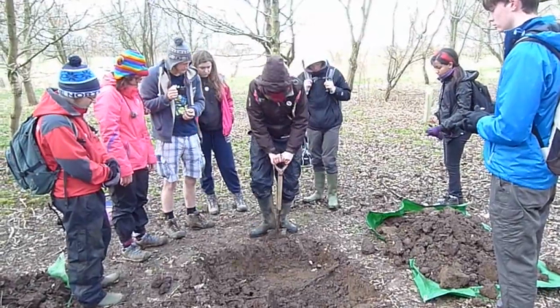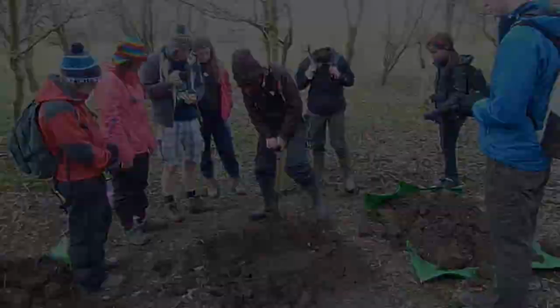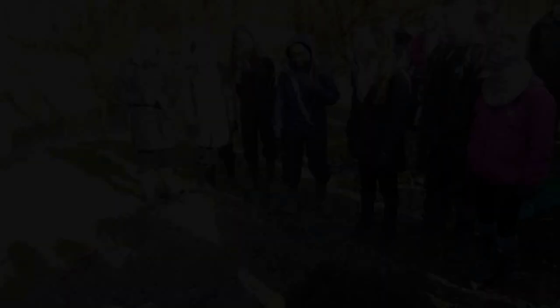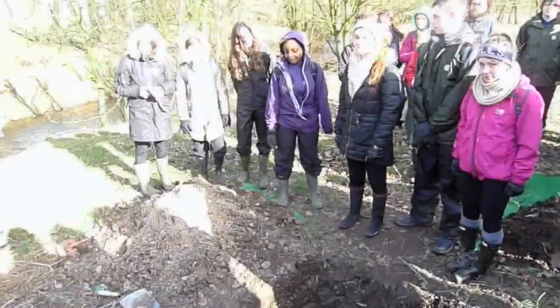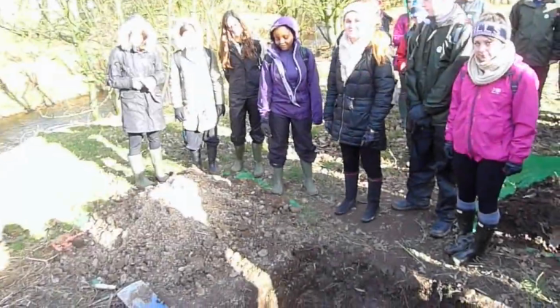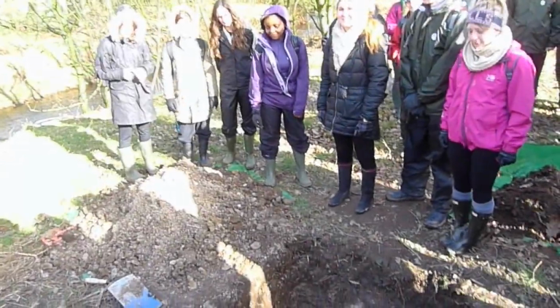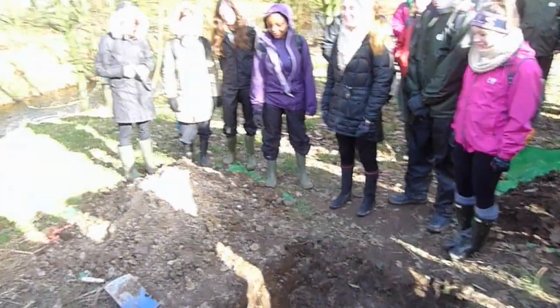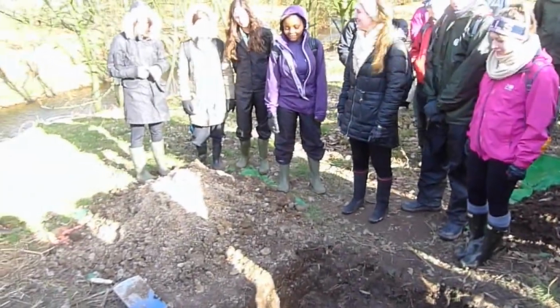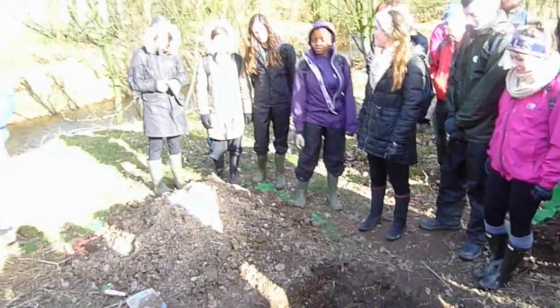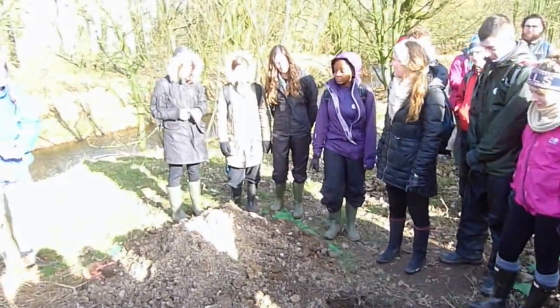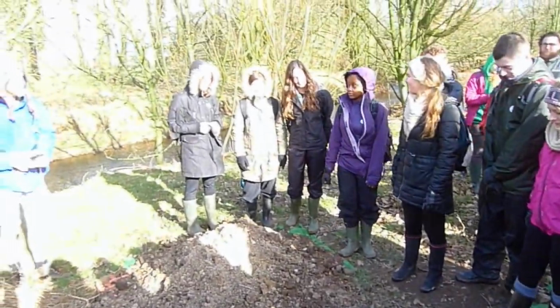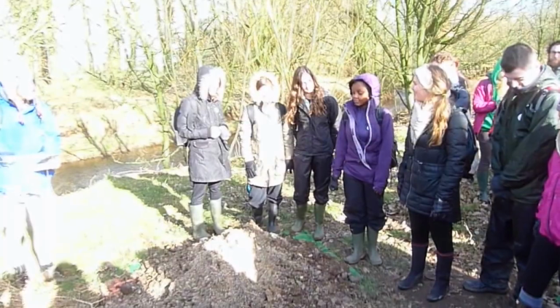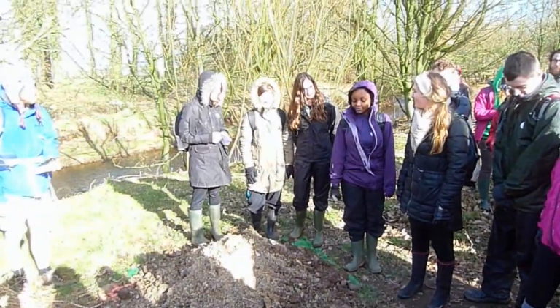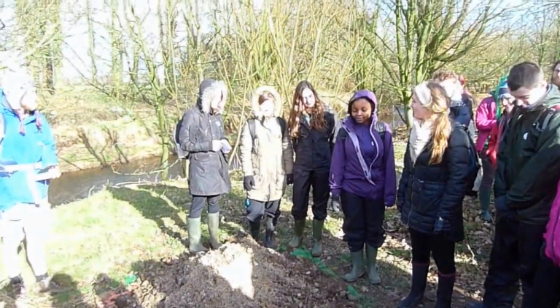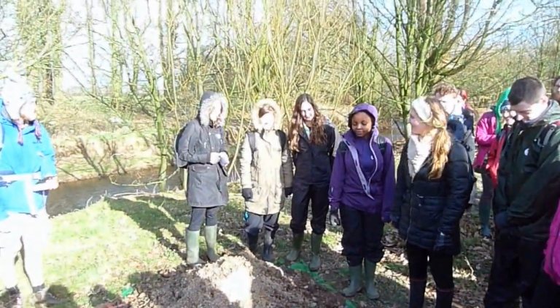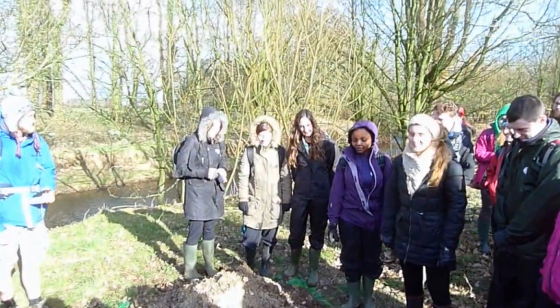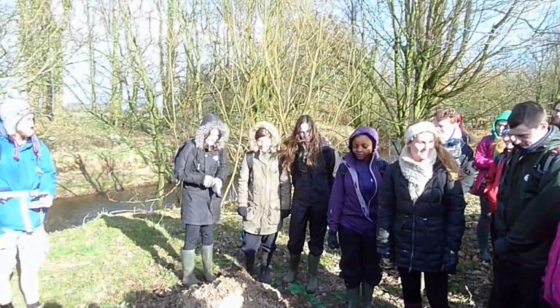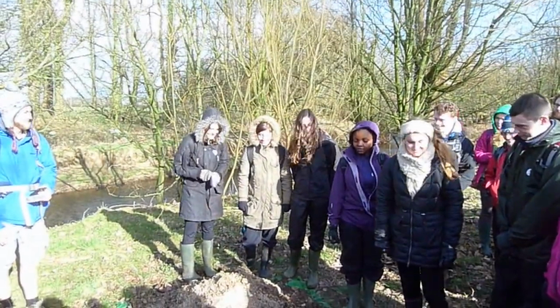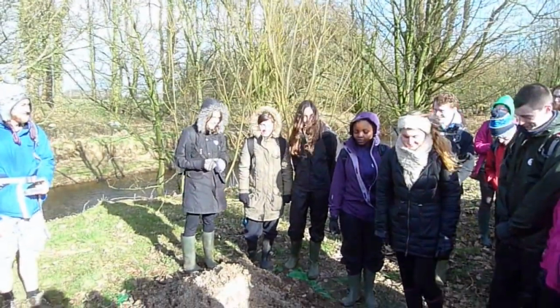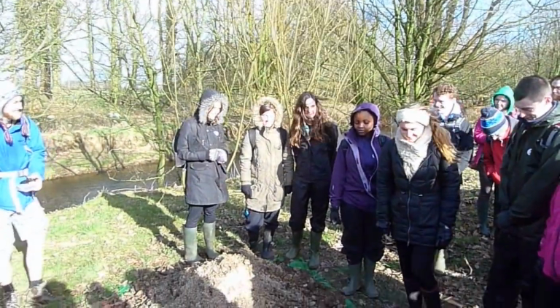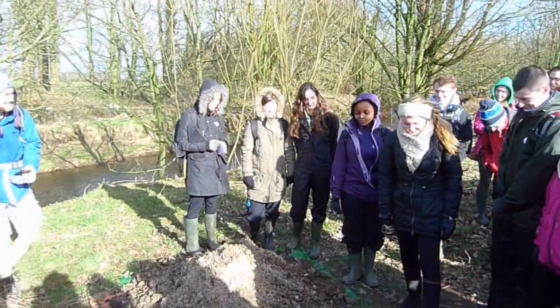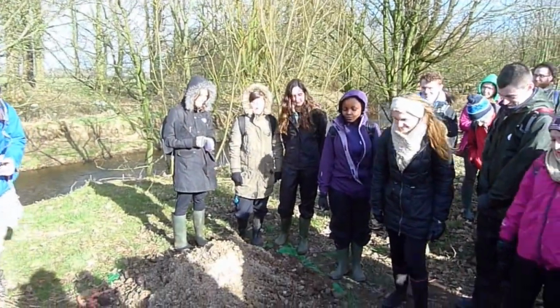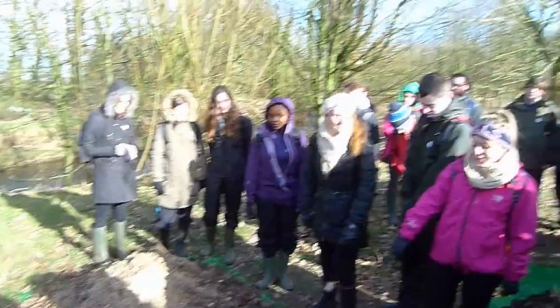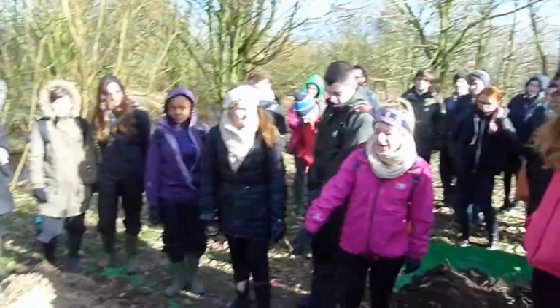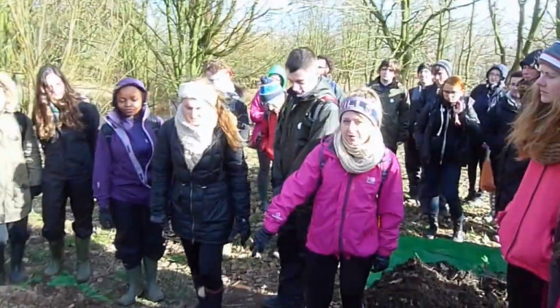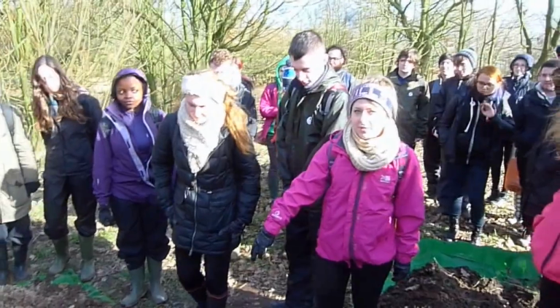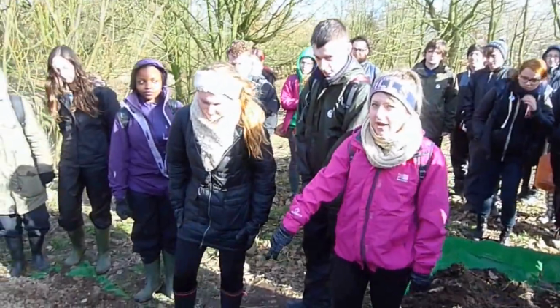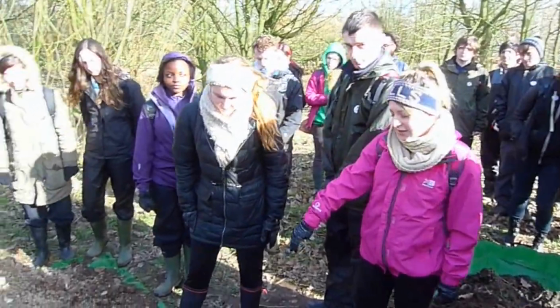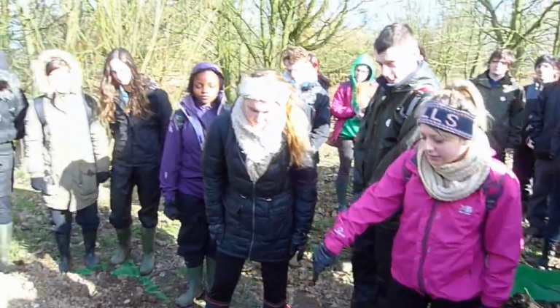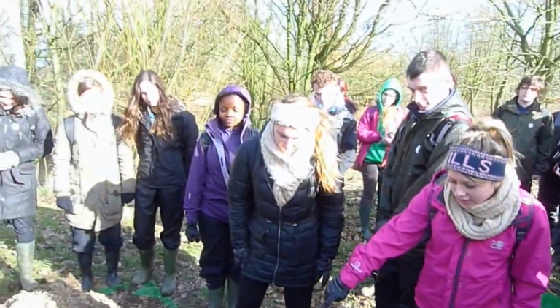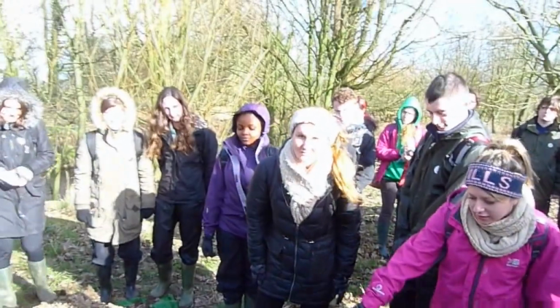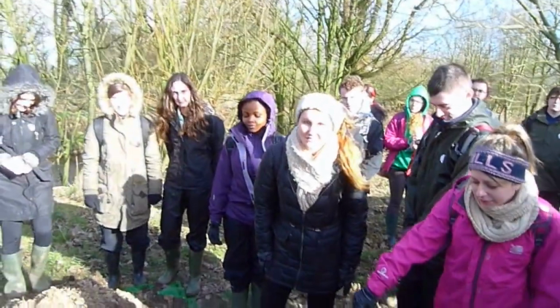So we've got Group 1 at Marsco. Tell us about your soil. There are like three obvious horizons — do you want to get down and point to them?